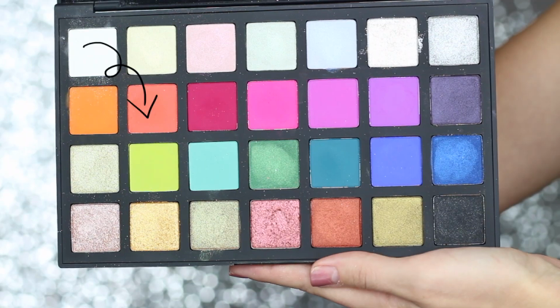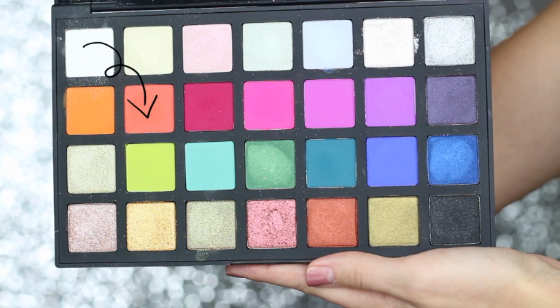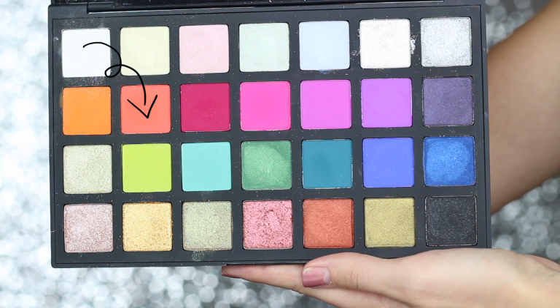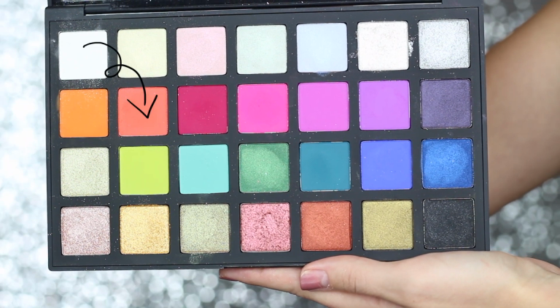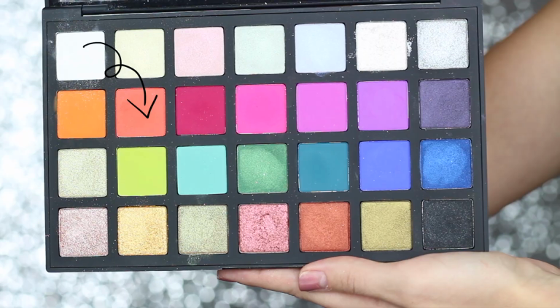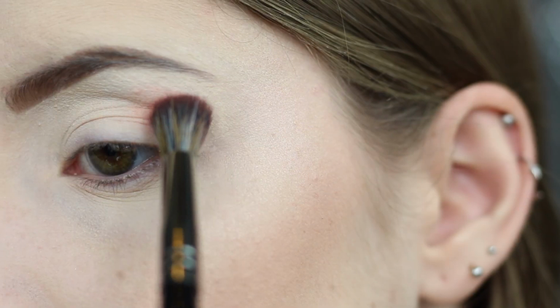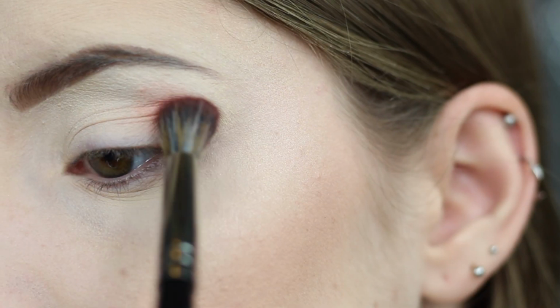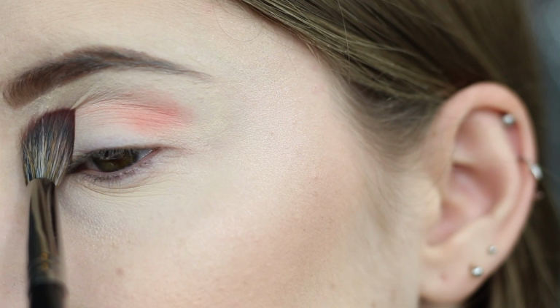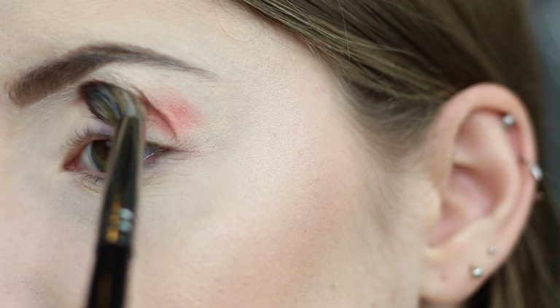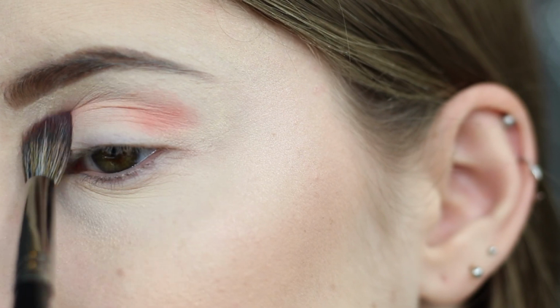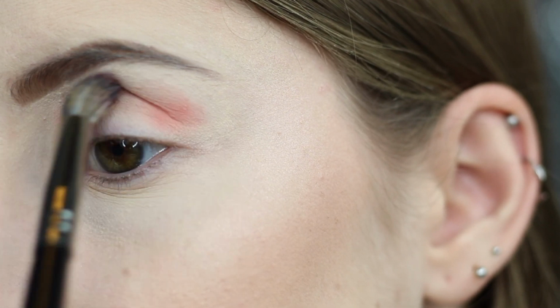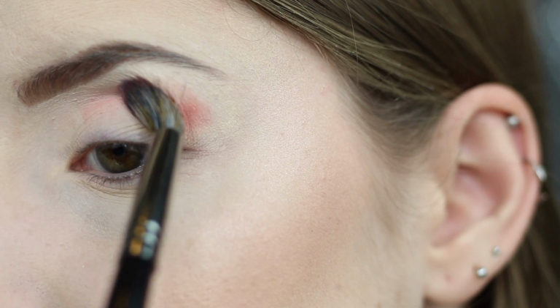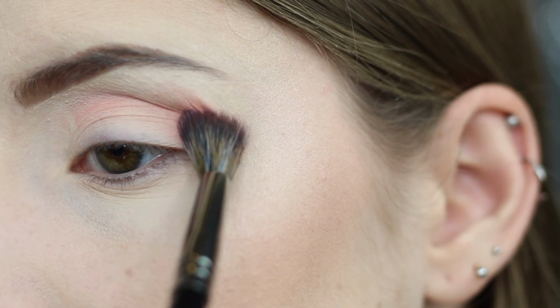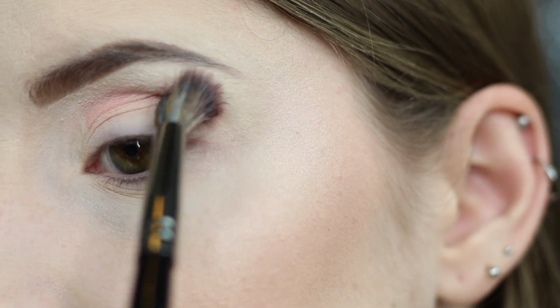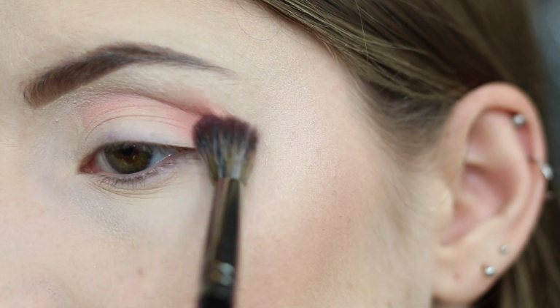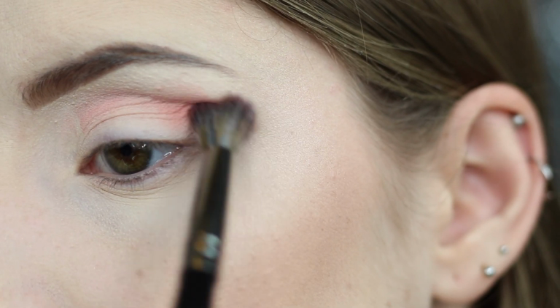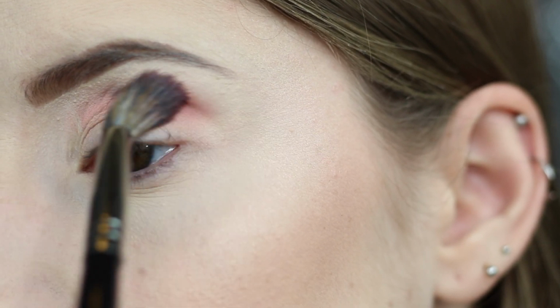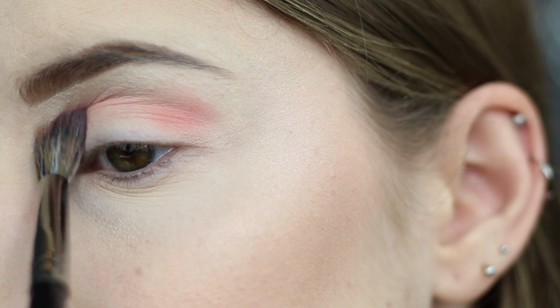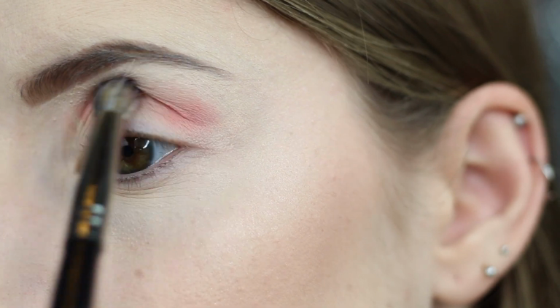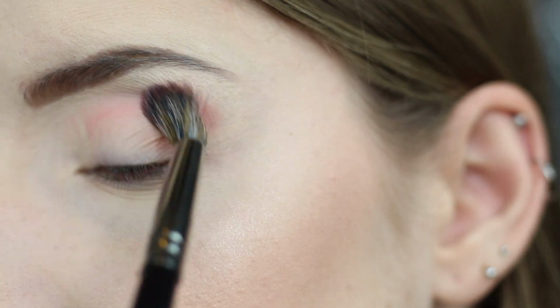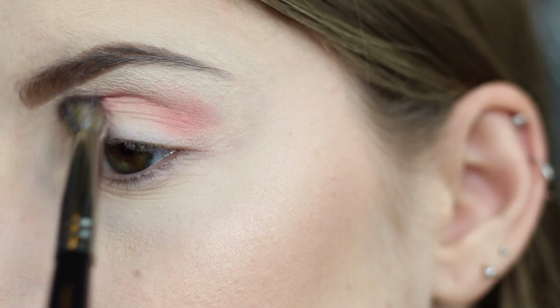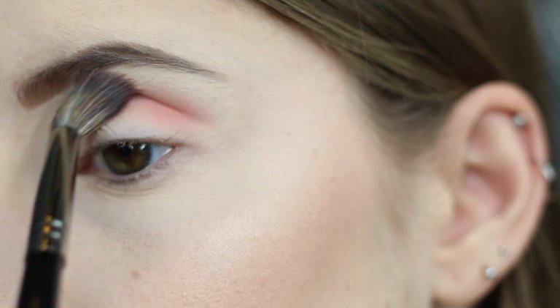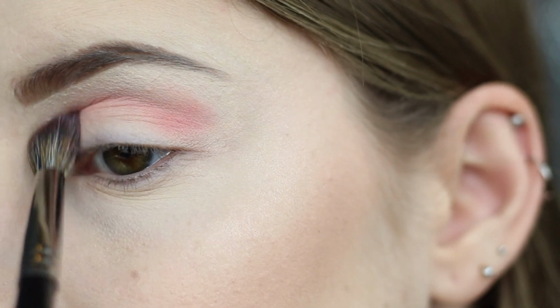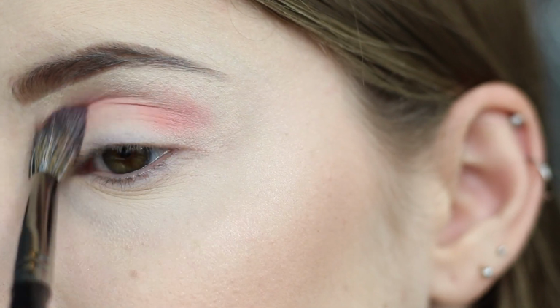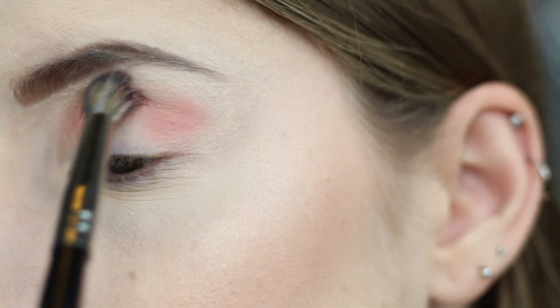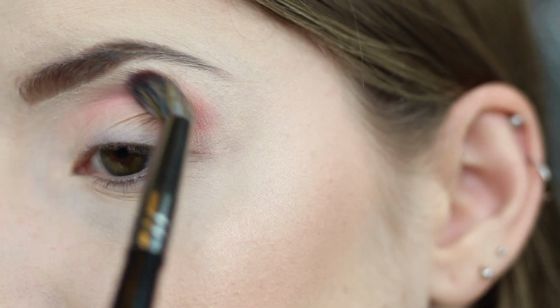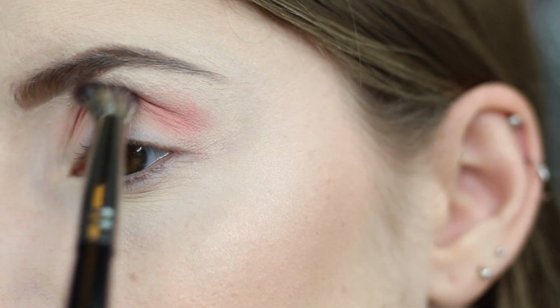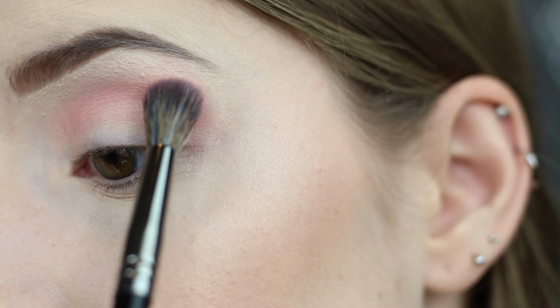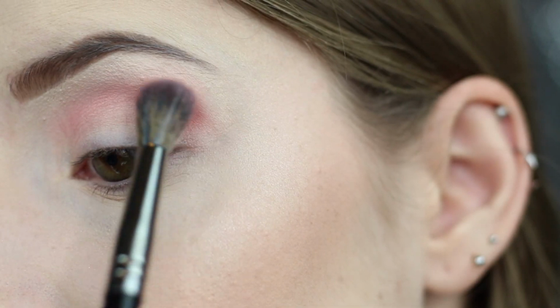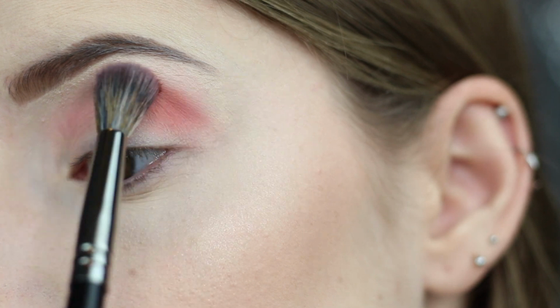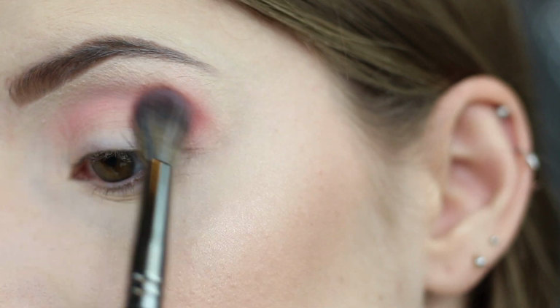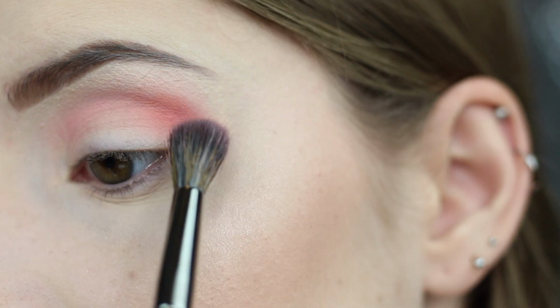Next I'm going to pick up the shade Amy on a Morphe E27 brush. This is going to be my transition shade. I'm just going to buff this back and forth into my crease. I started off with just a little bit of product on my brush and then slowly built it up because these shadows are super pigmented.